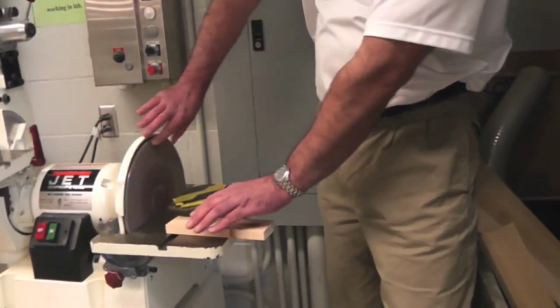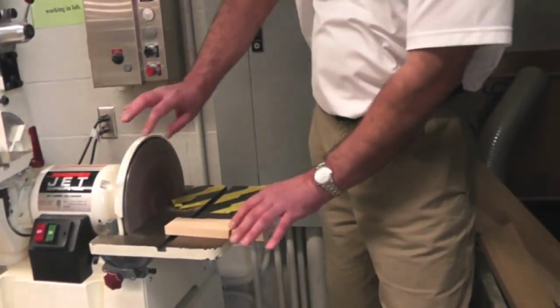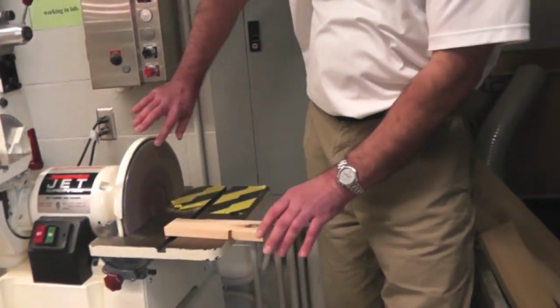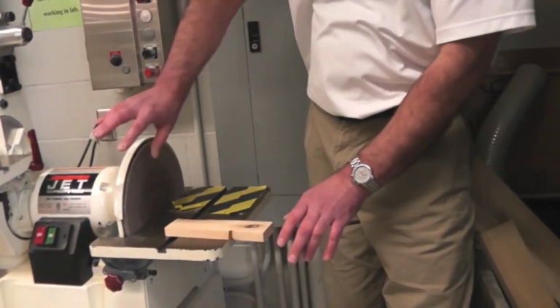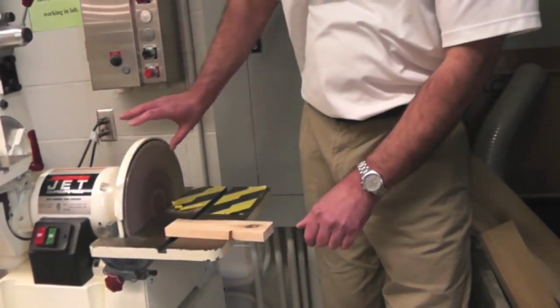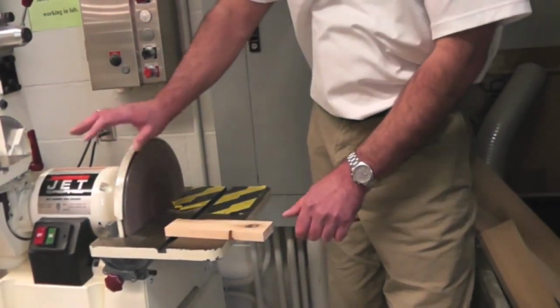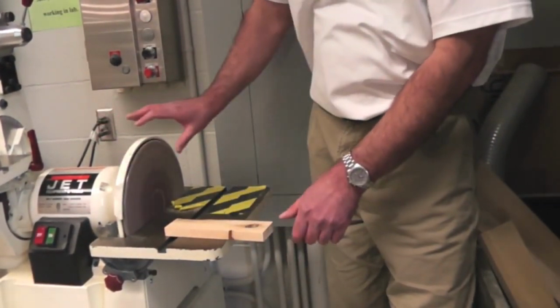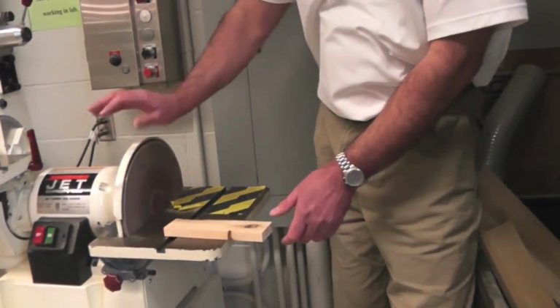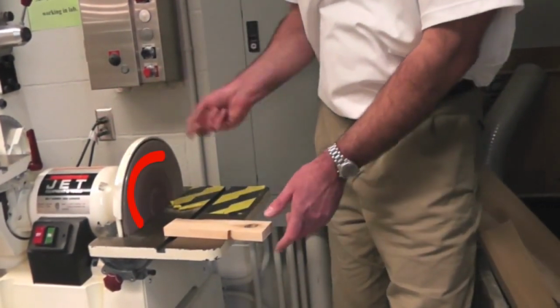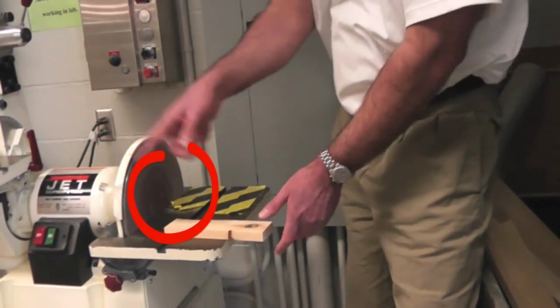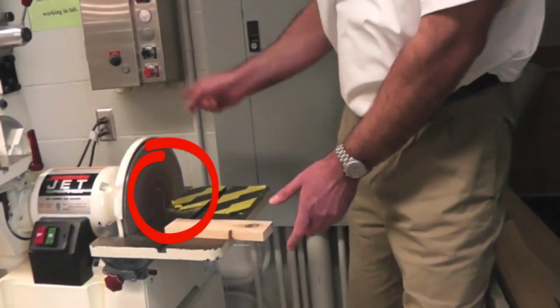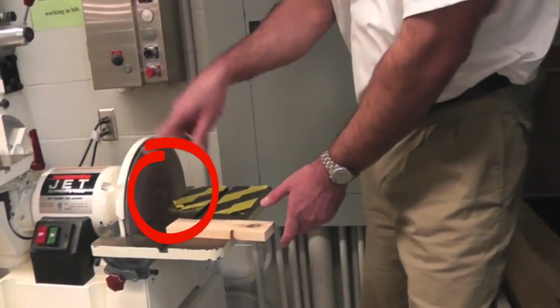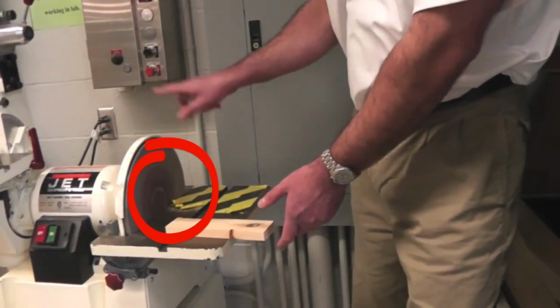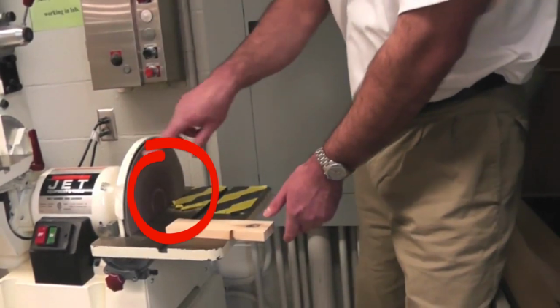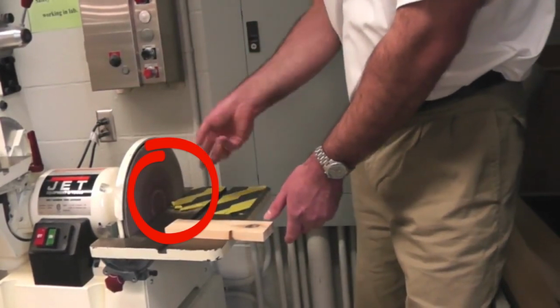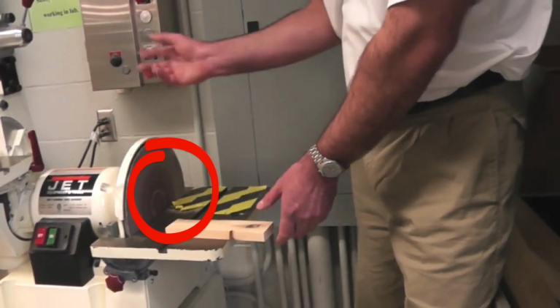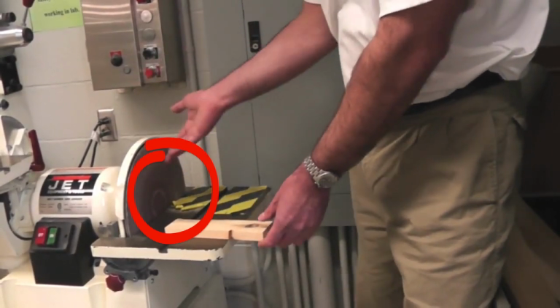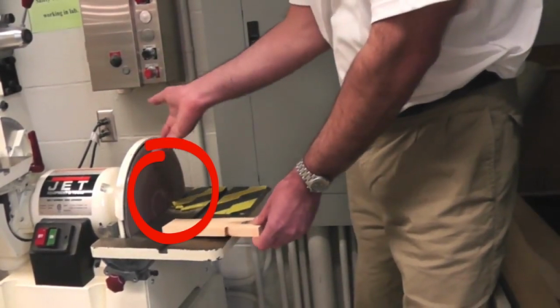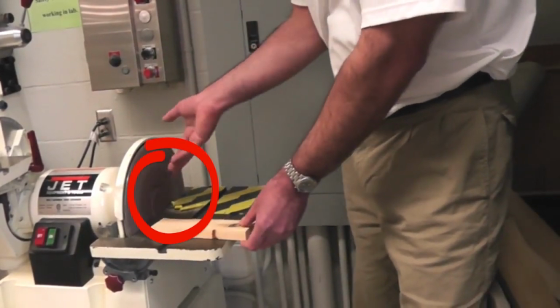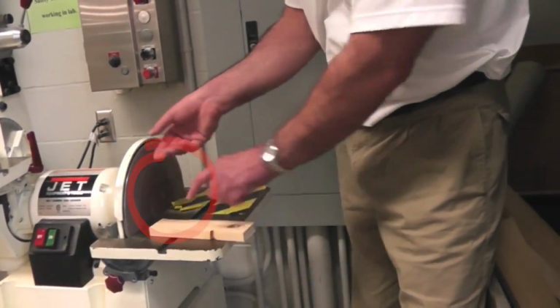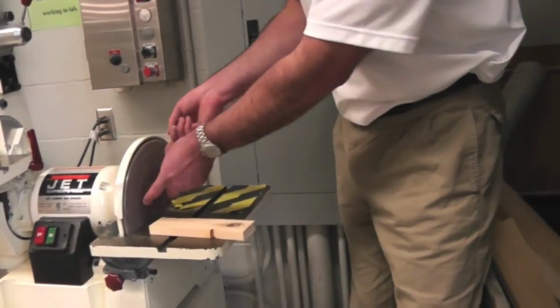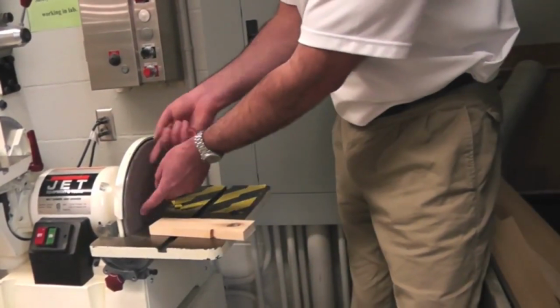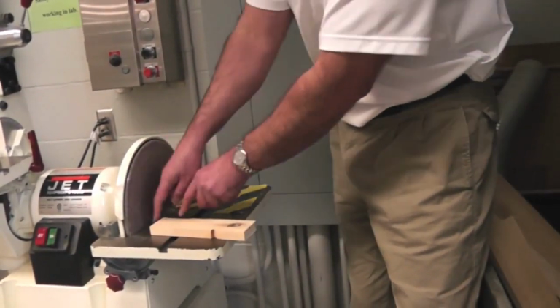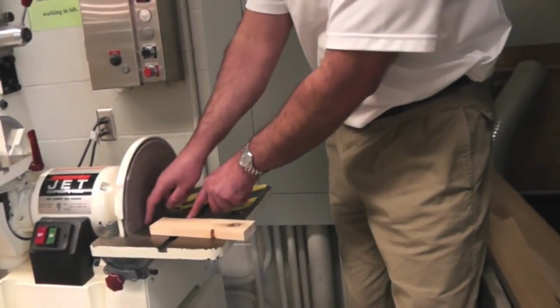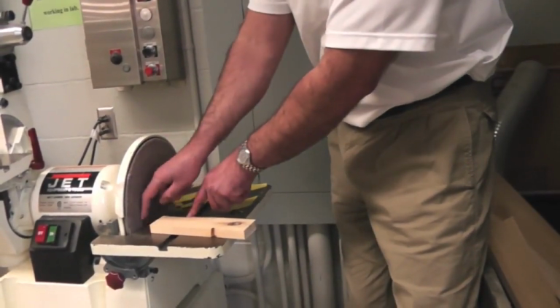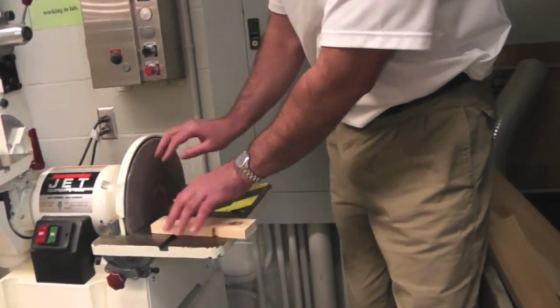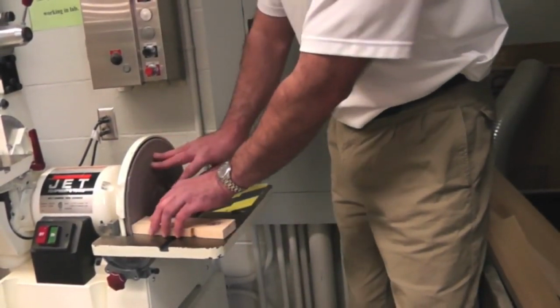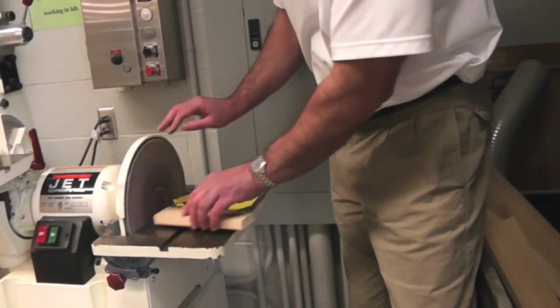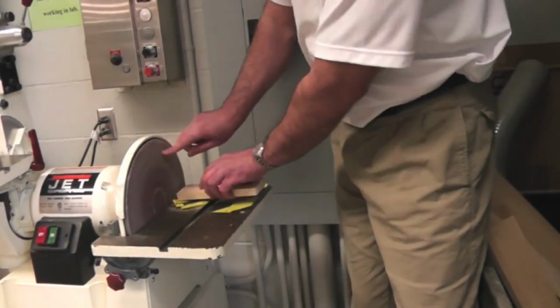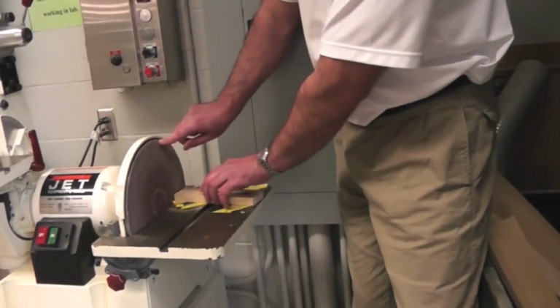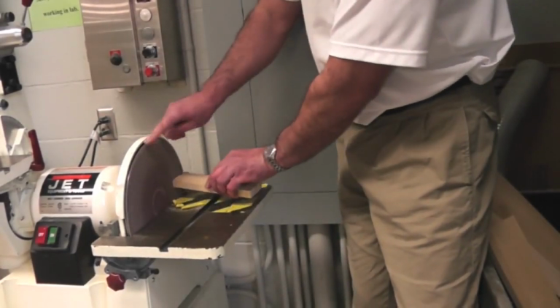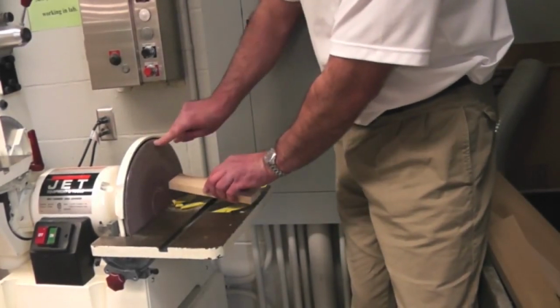This is the disc sander. The disc sander rotates counter-clockwise, which means the opposite of the way a clock turns. So this side is moving down towards the table and this side is moving up.